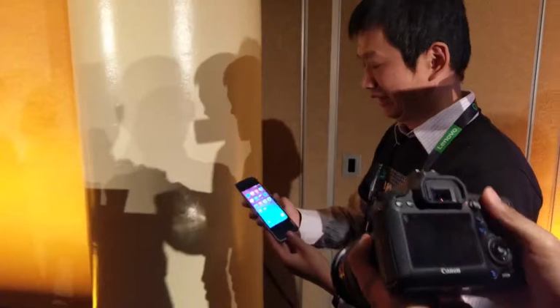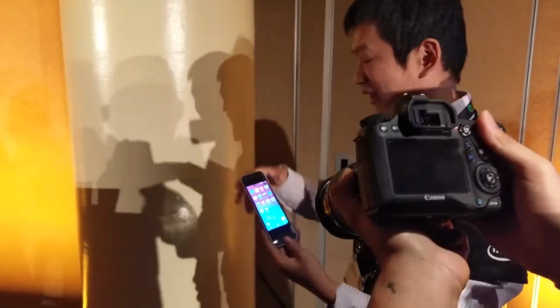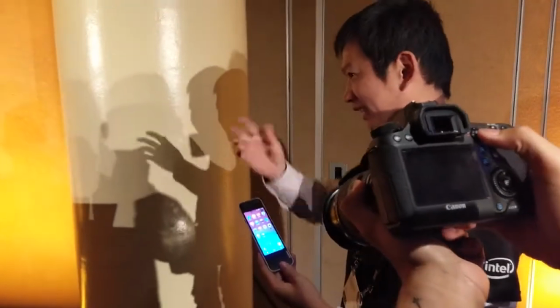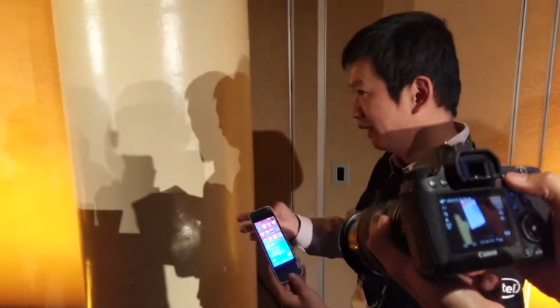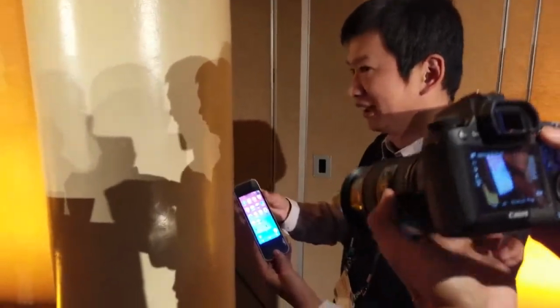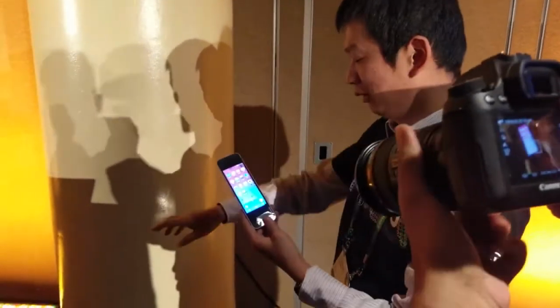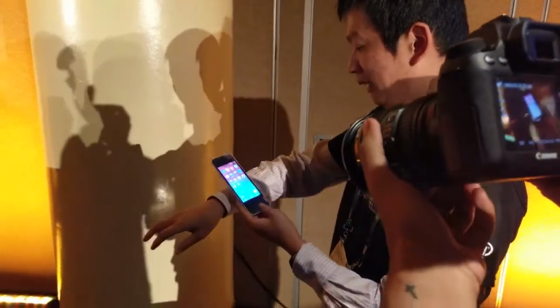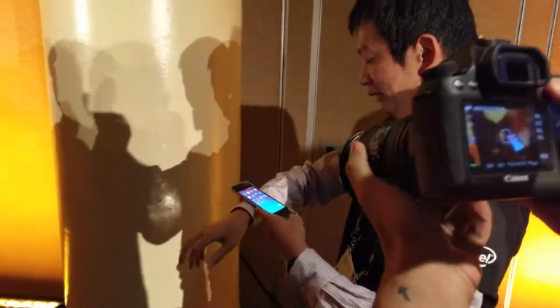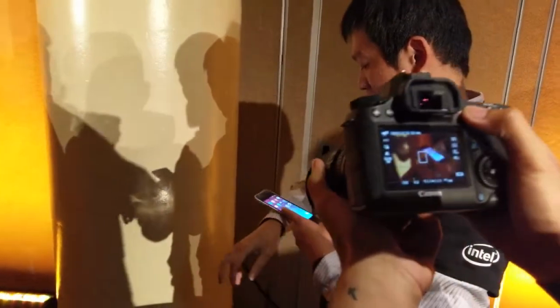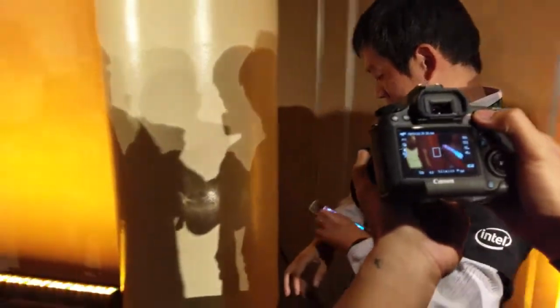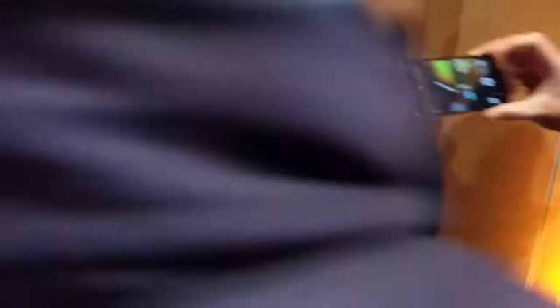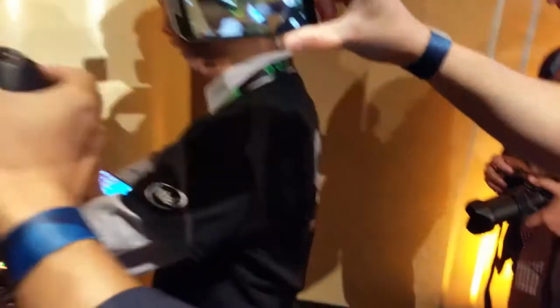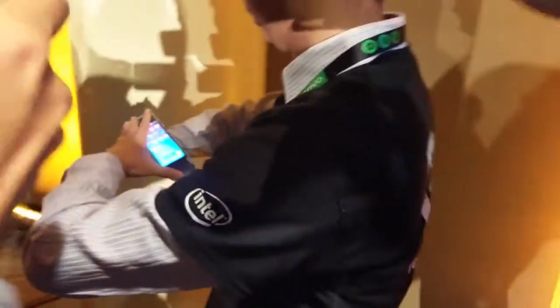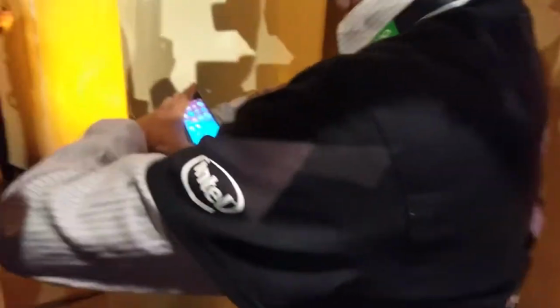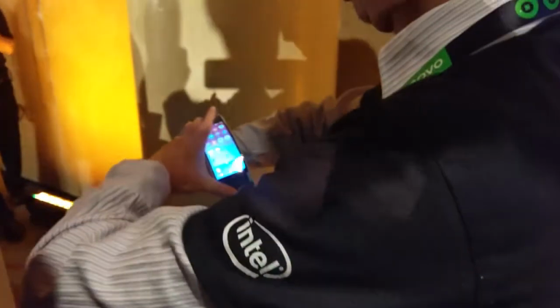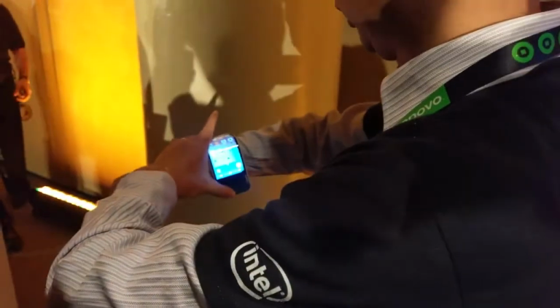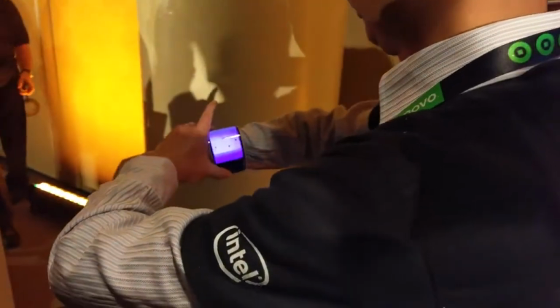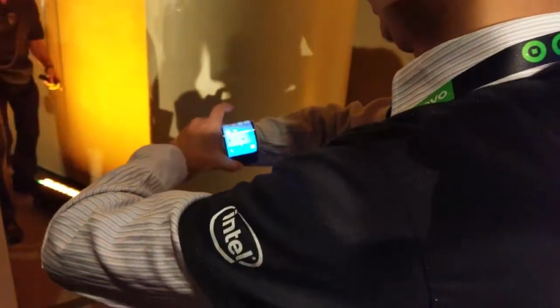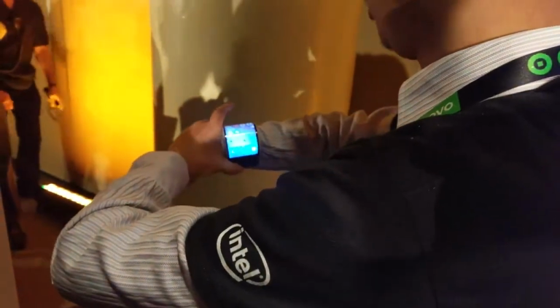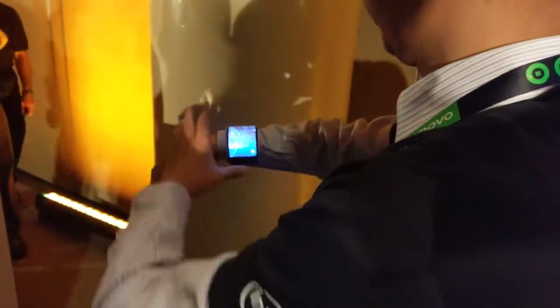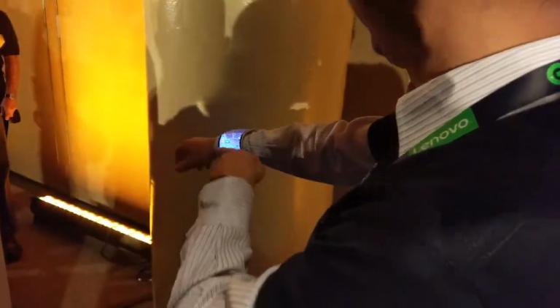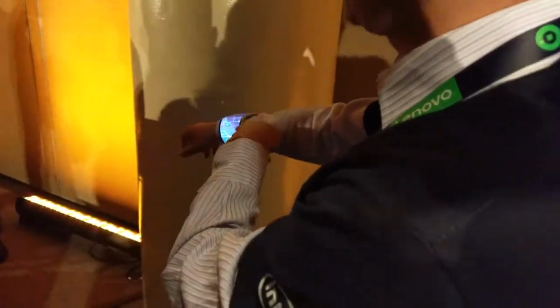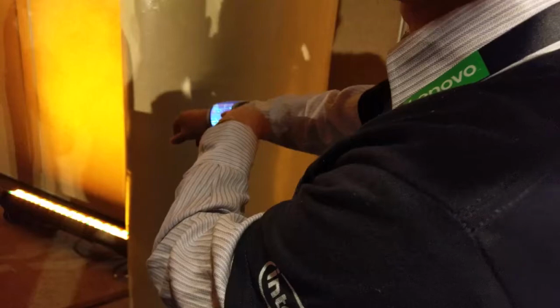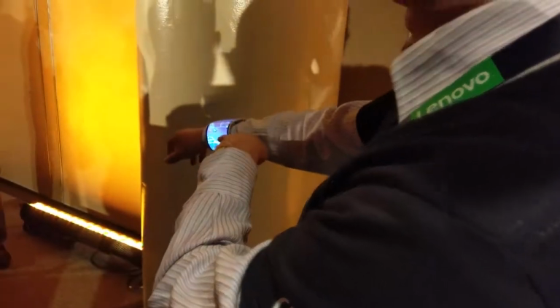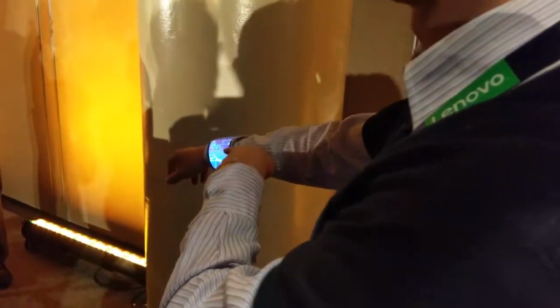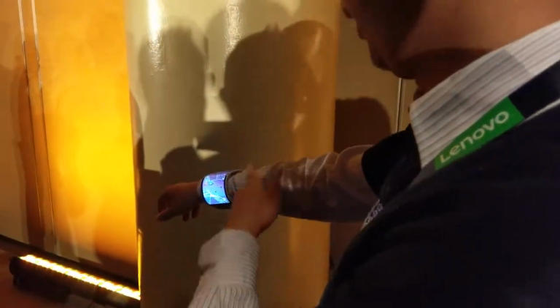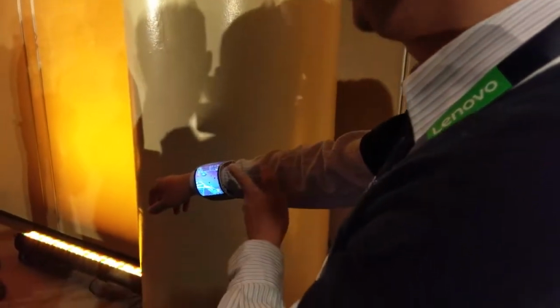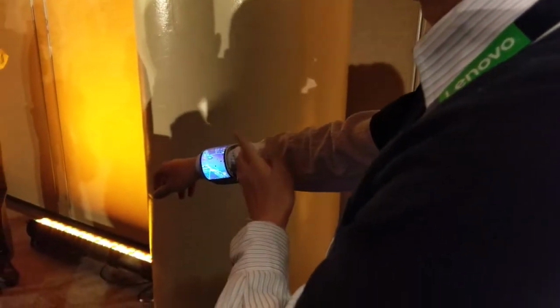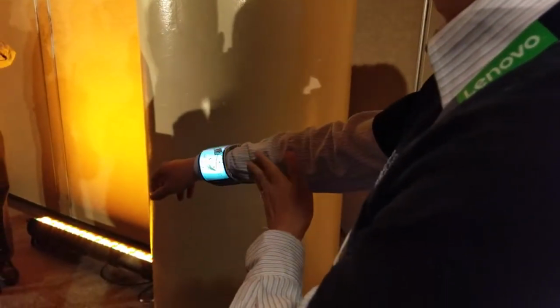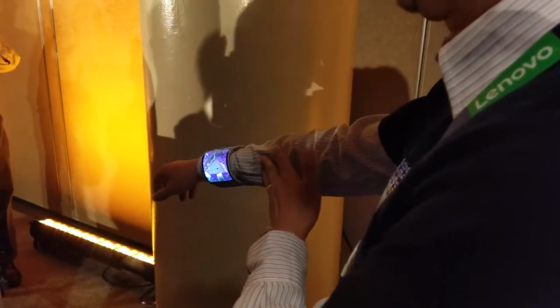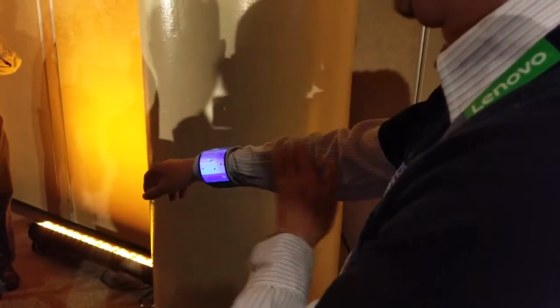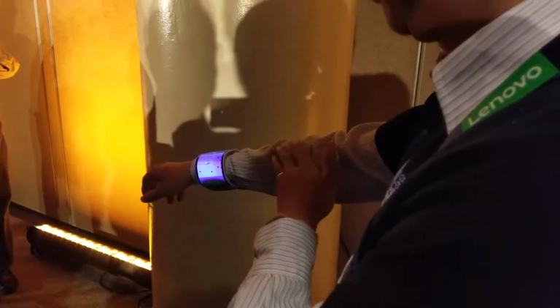Because it's bendable, I will bend it on my wrist. When you go out, you can wear it on your wrist. For the normal display, the glass will crack. But this is our flexible display.